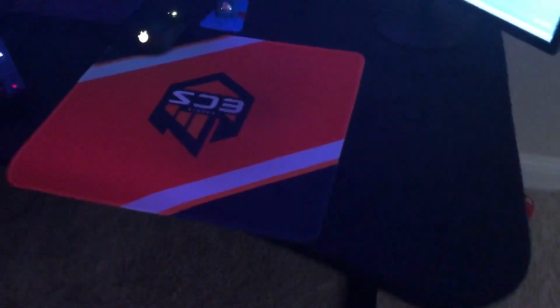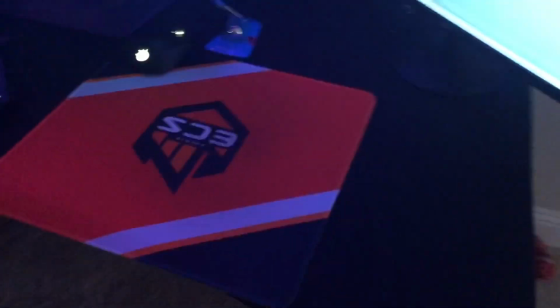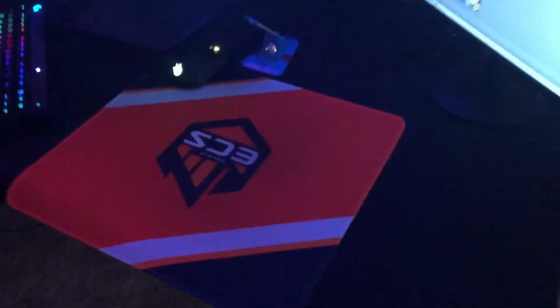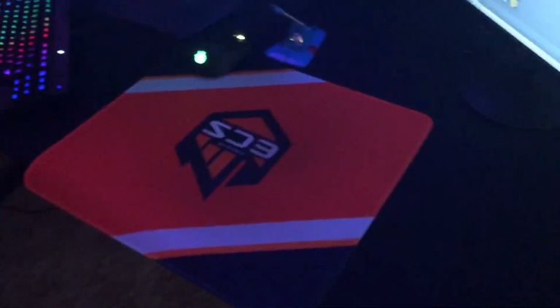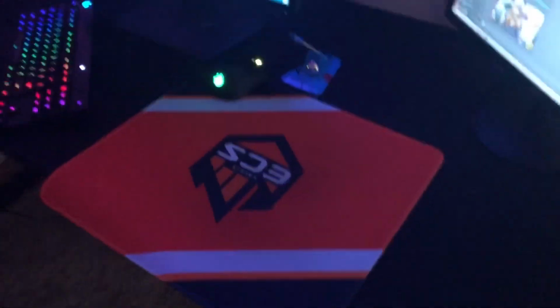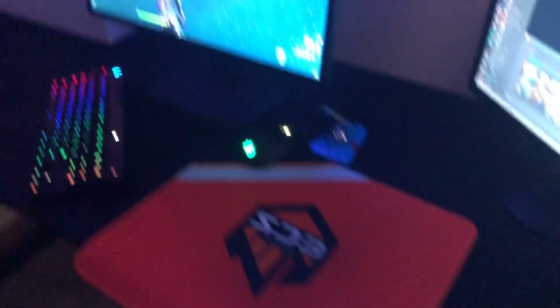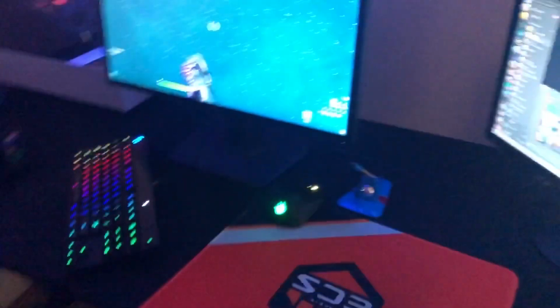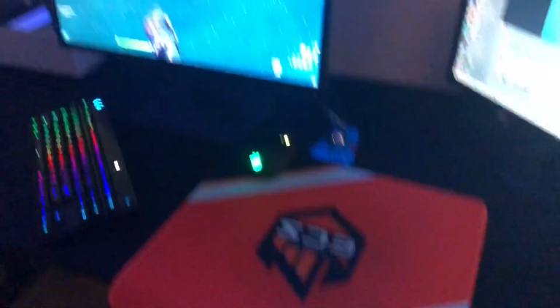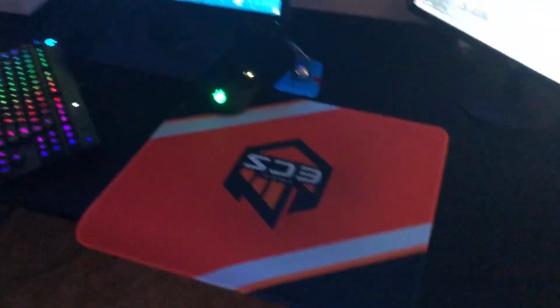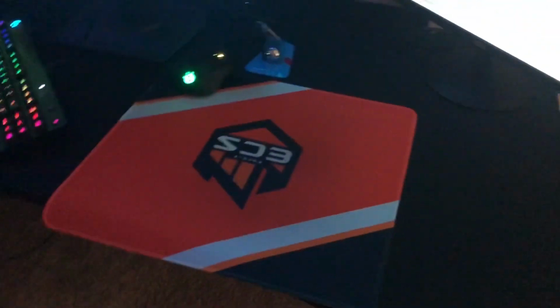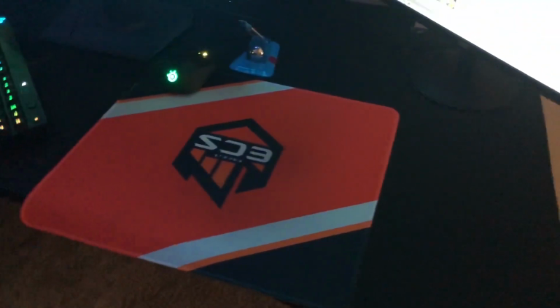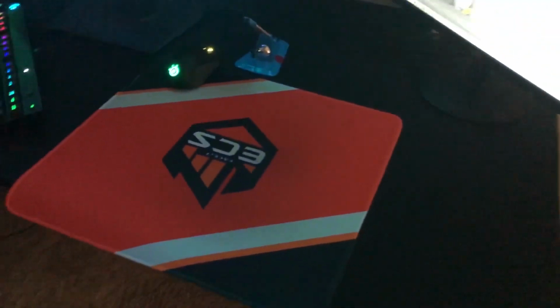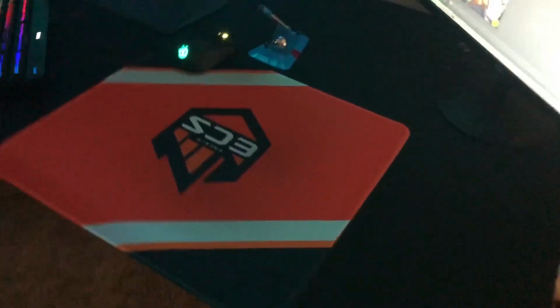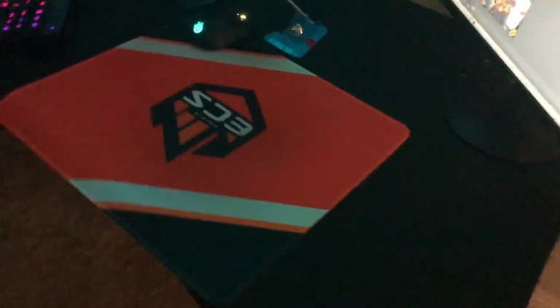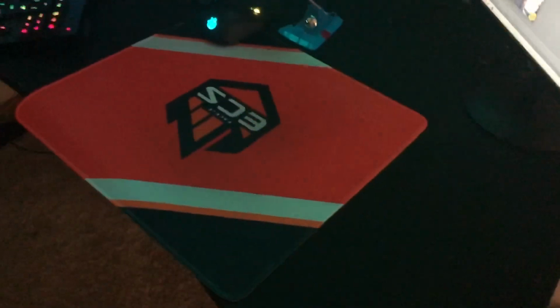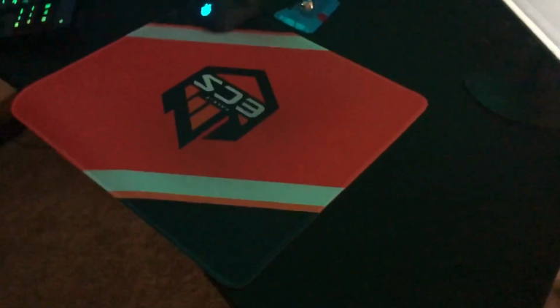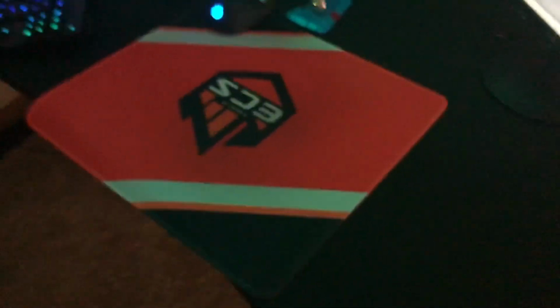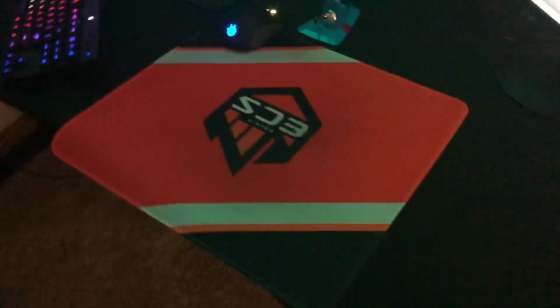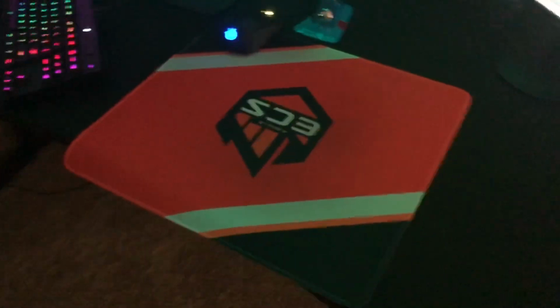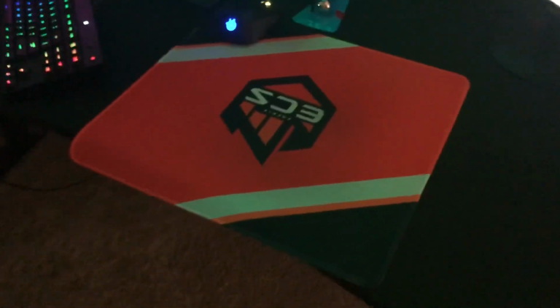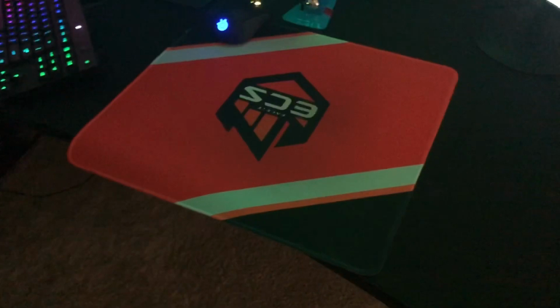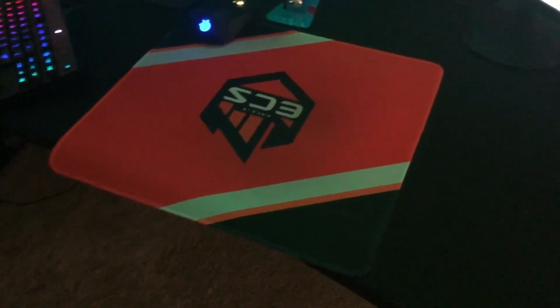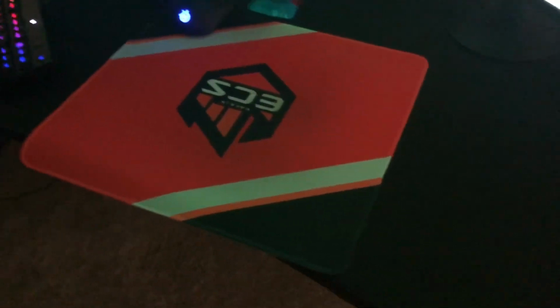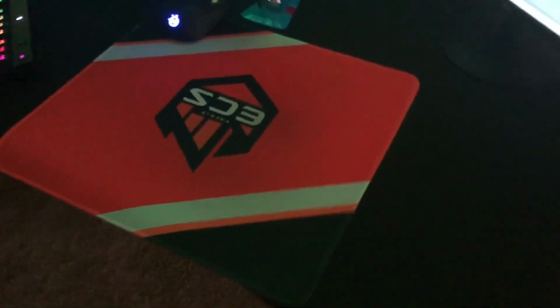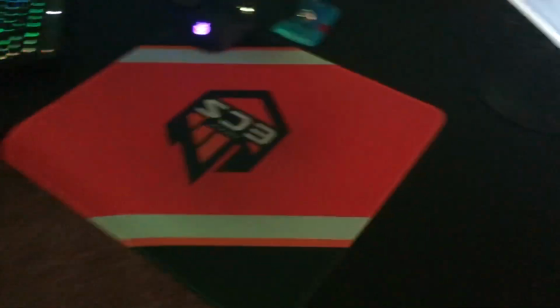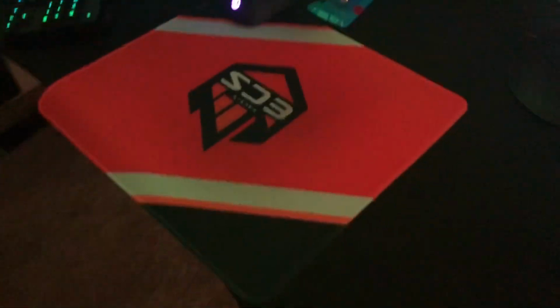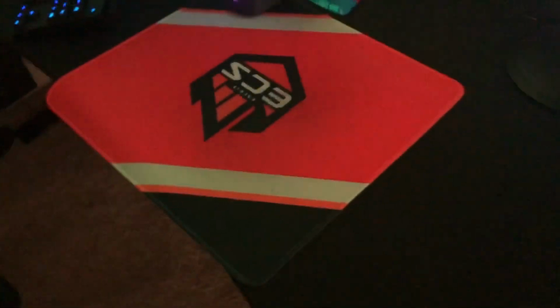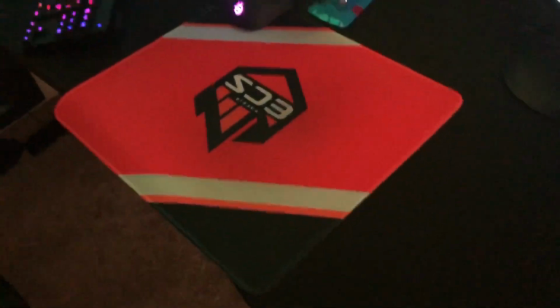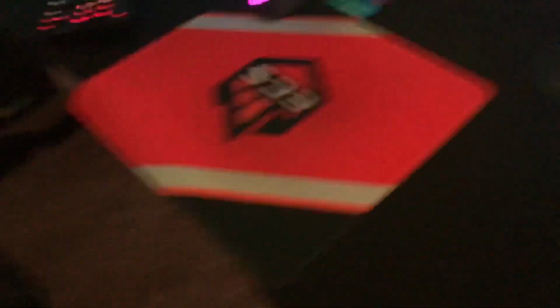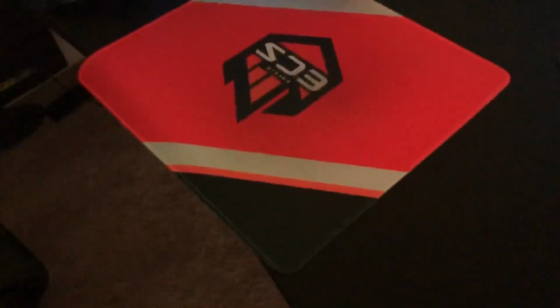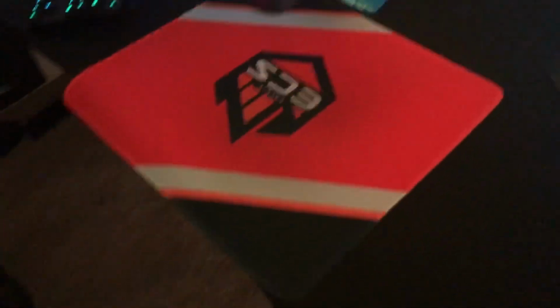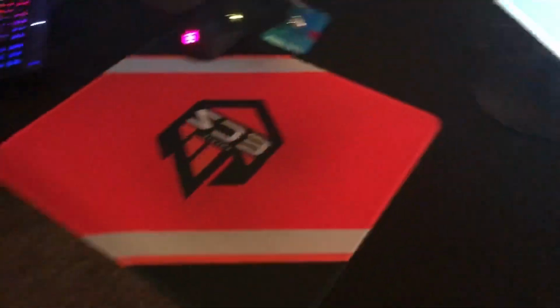Mousepad — we got the exclusive Season 8 ECS Finals in Dallas mousepad. You had to get it when you went to the LAN, so I picked that up. Pretty nice.